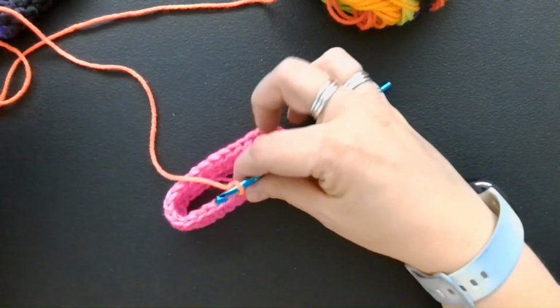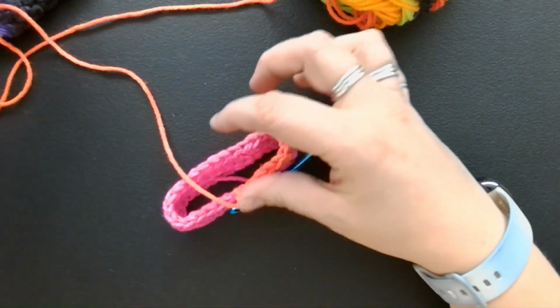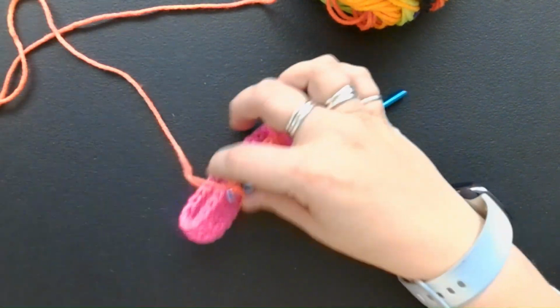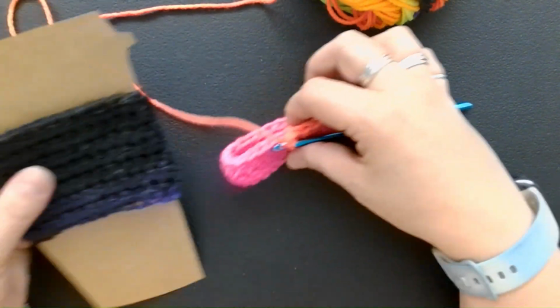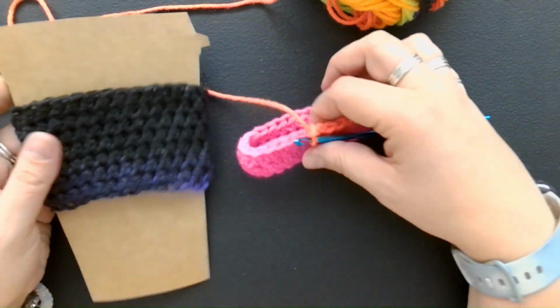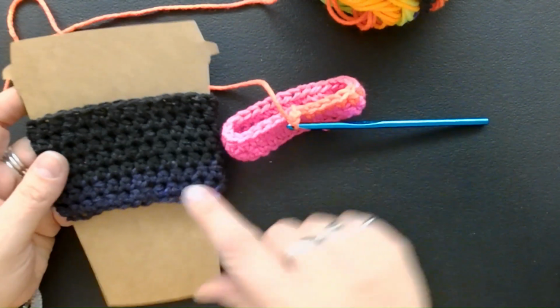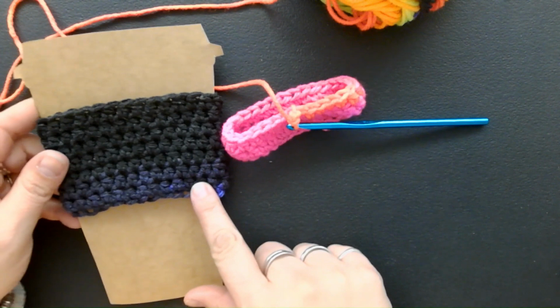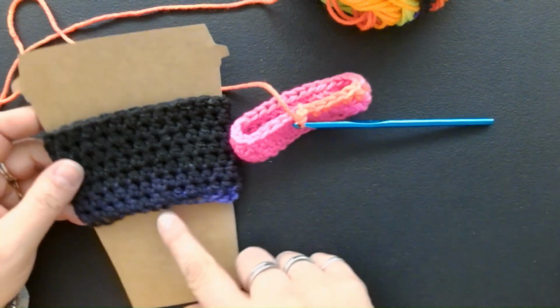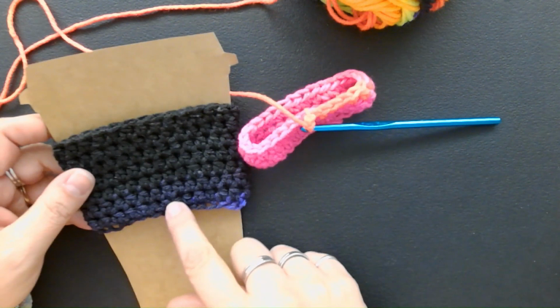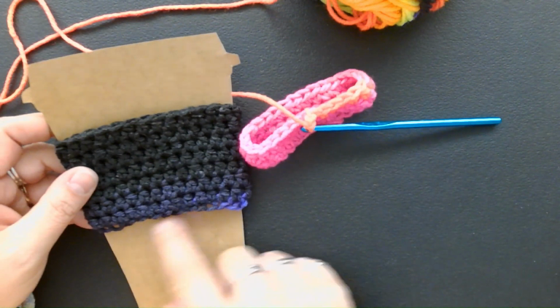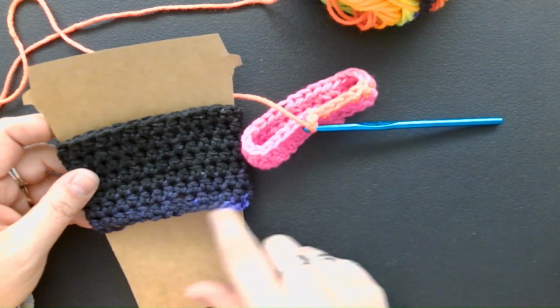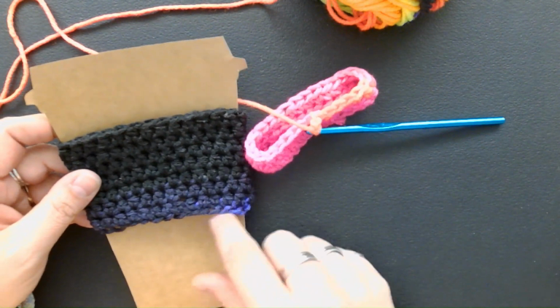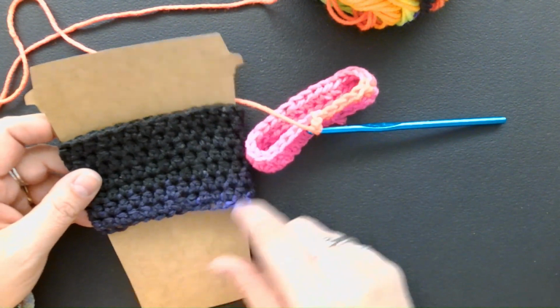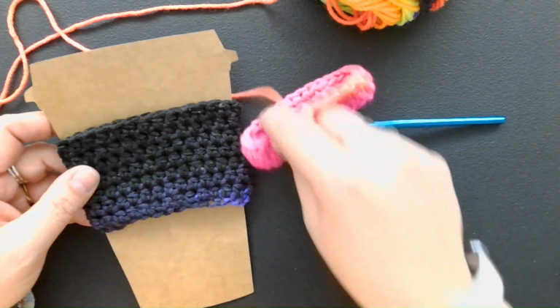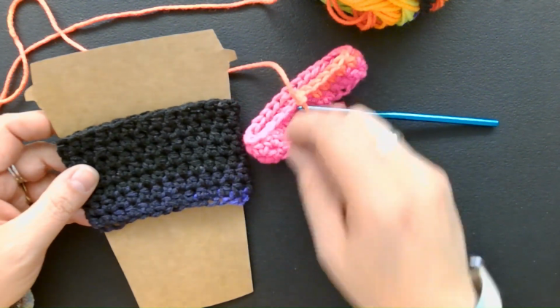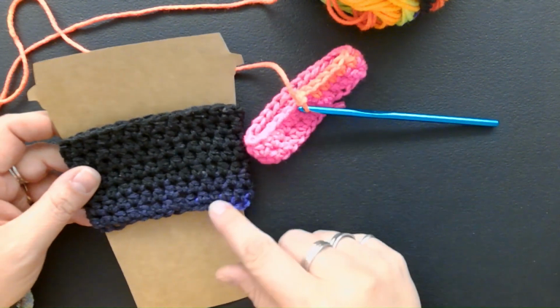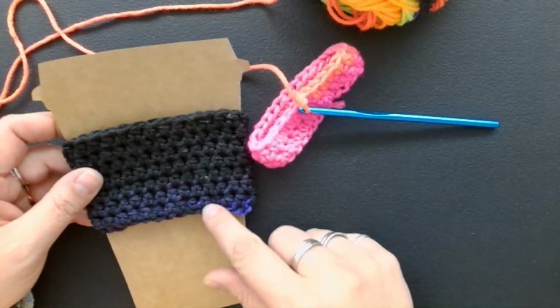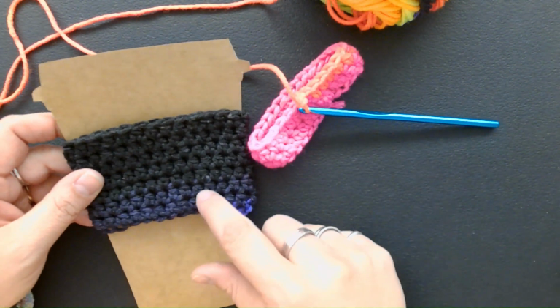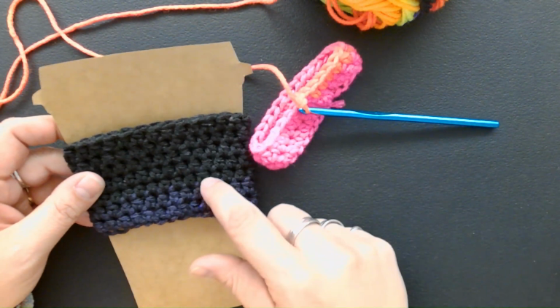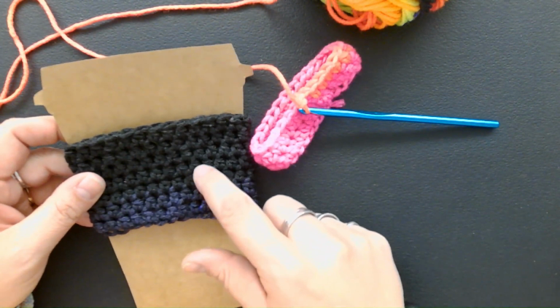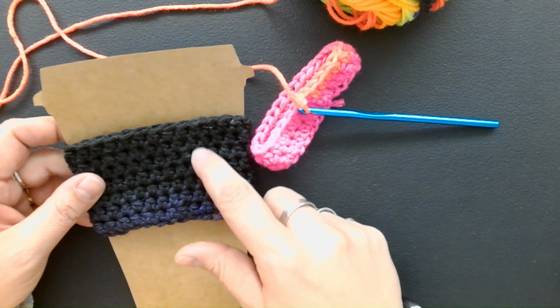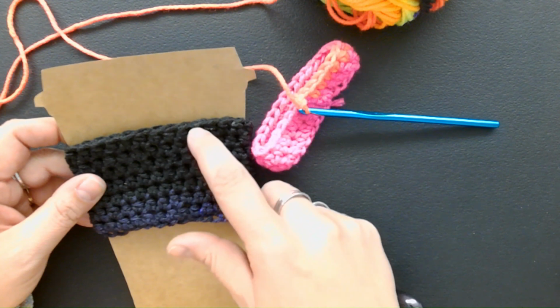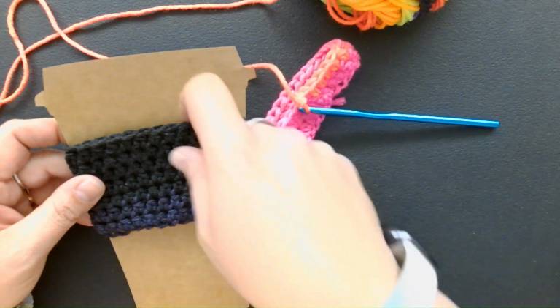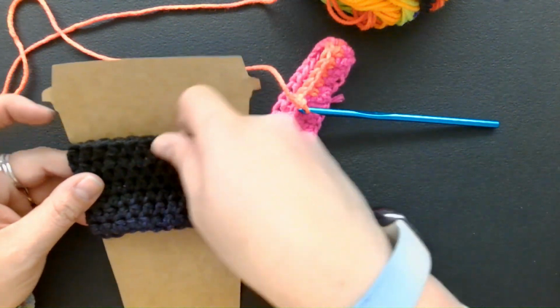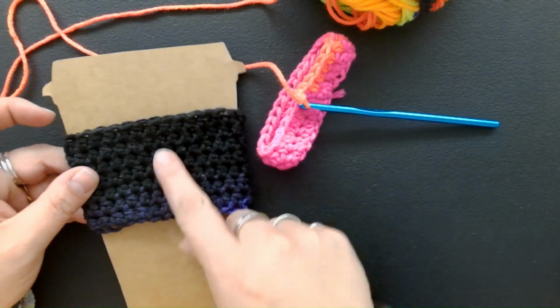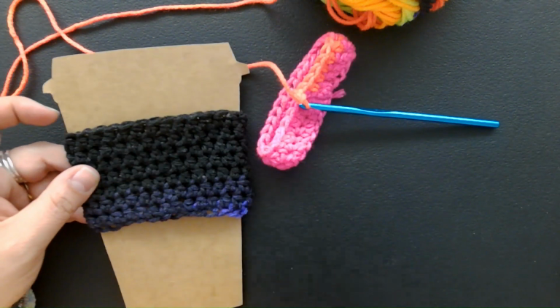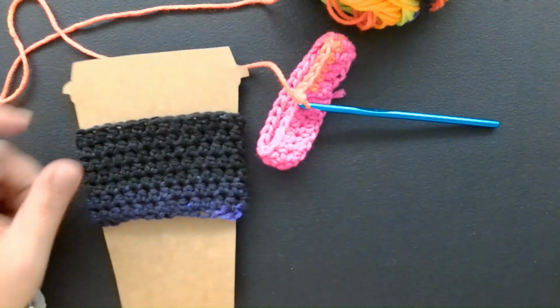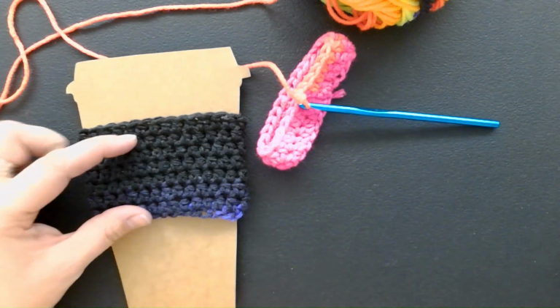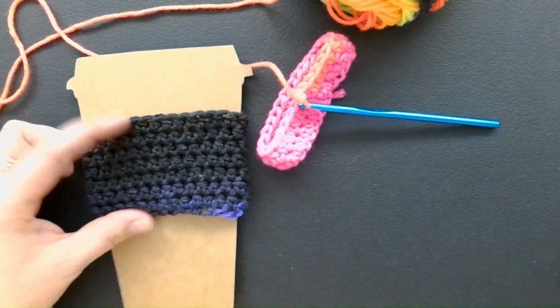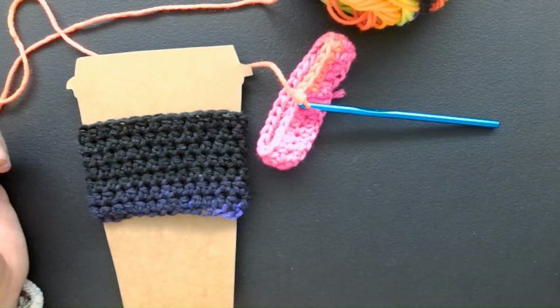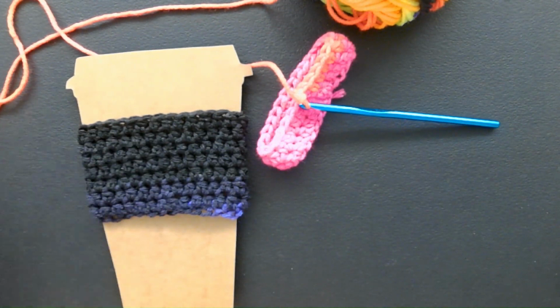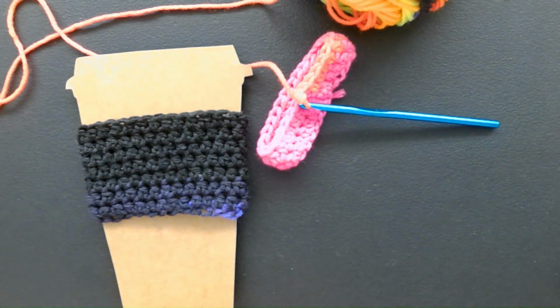Eventually you're going to have something like this. This is the bottom — our chain — and I have one, two, three, four, five, six, seven rows, and that gives you a pretty nice size.